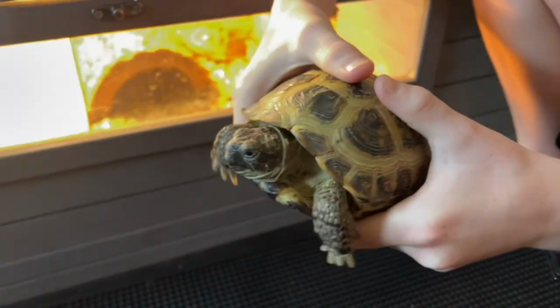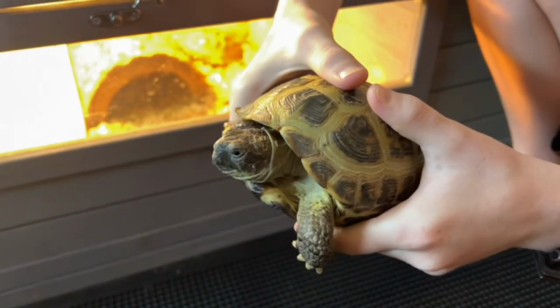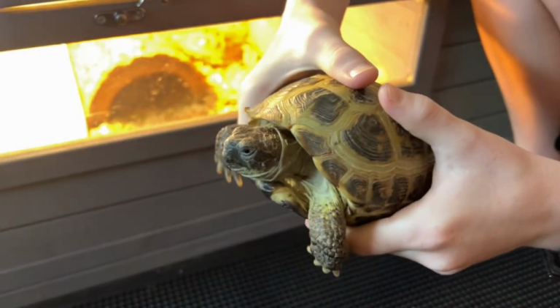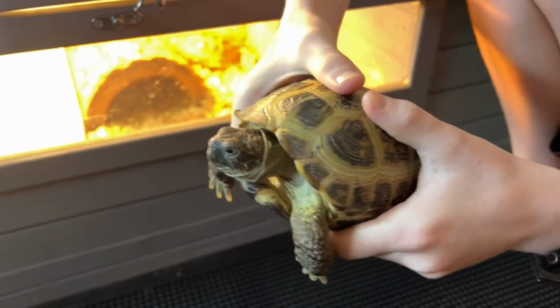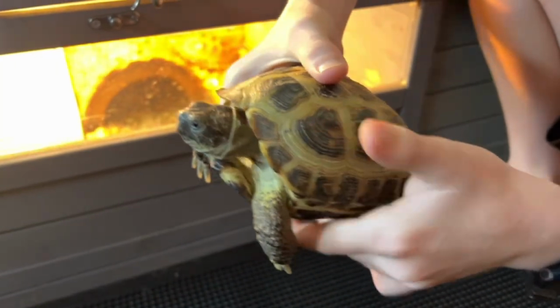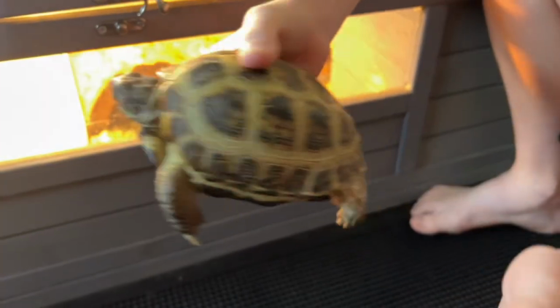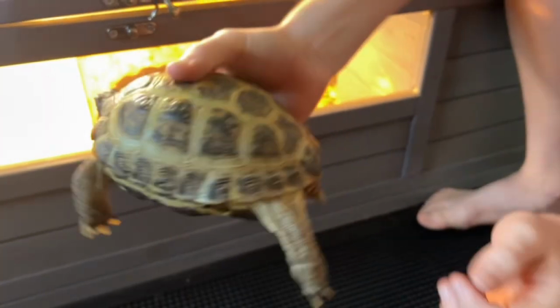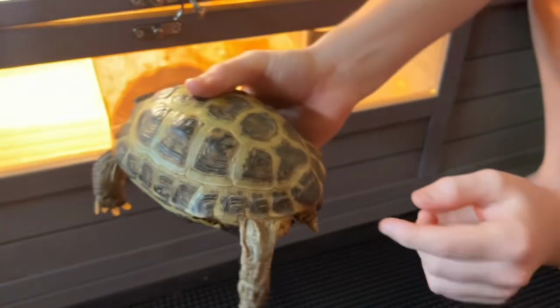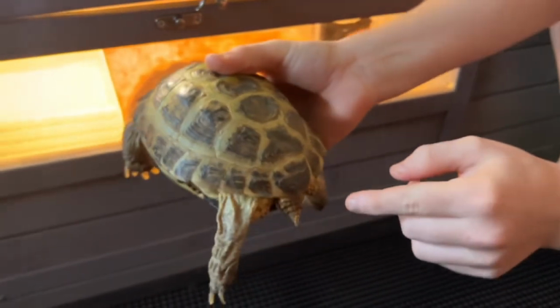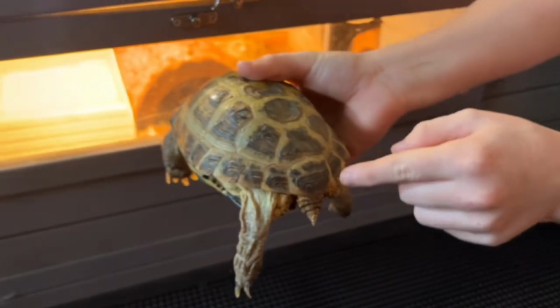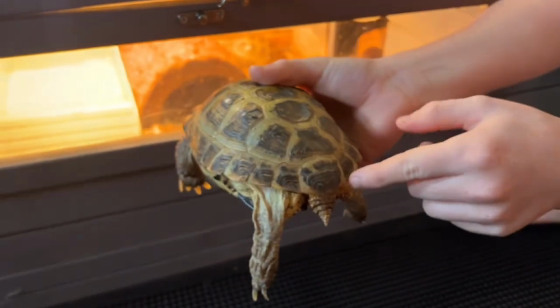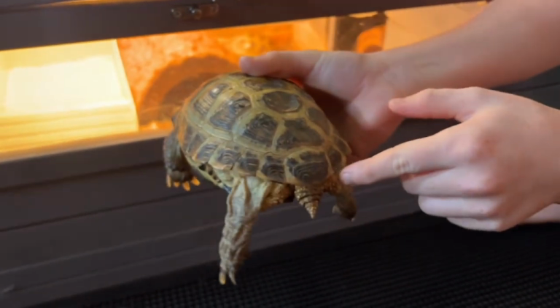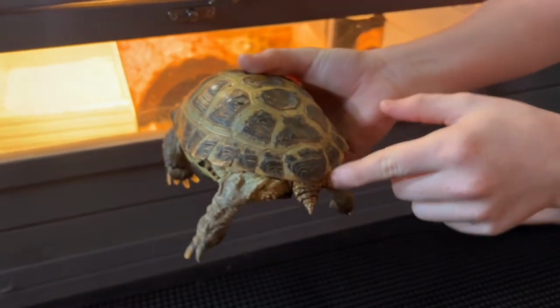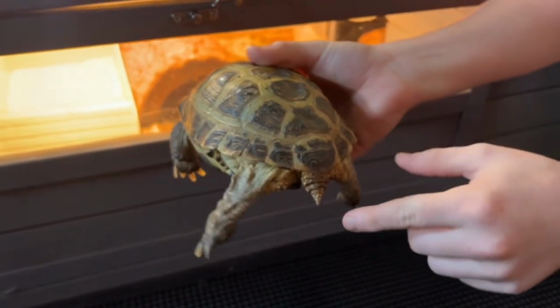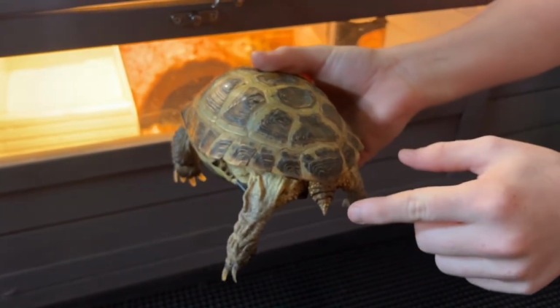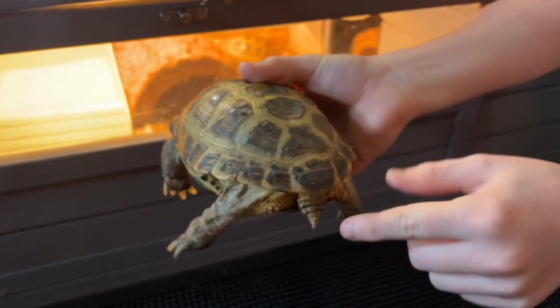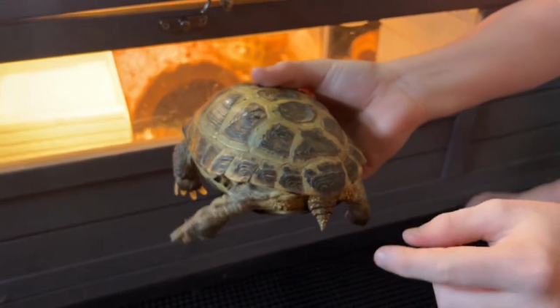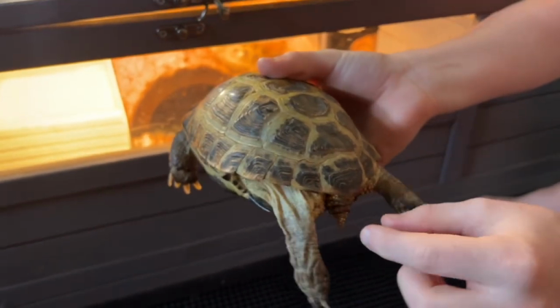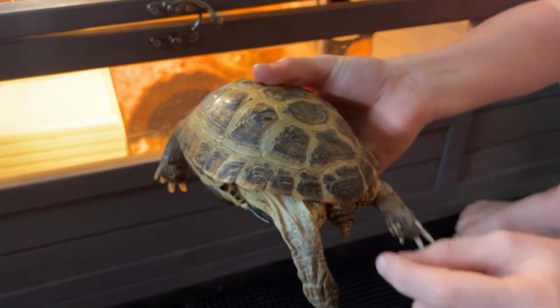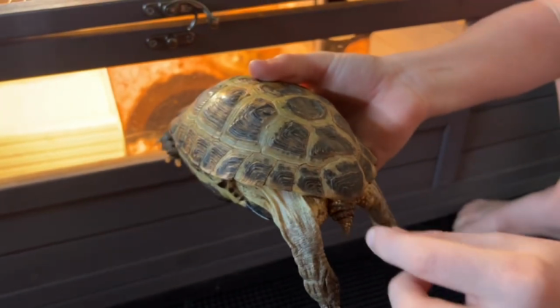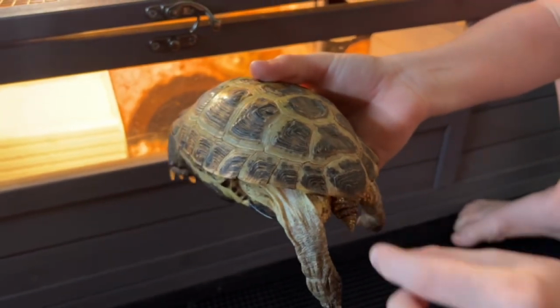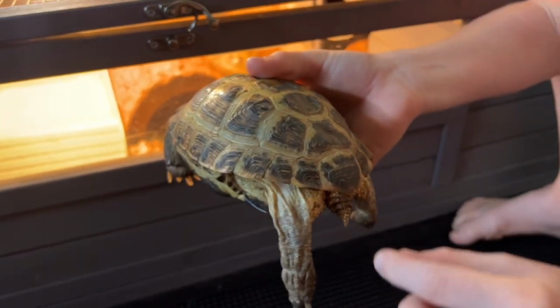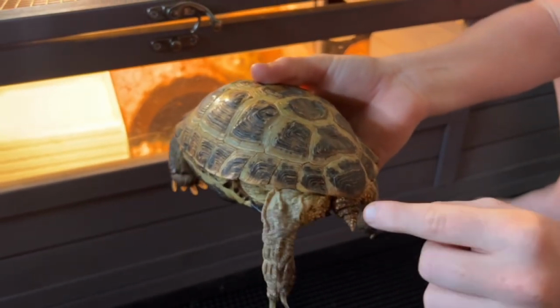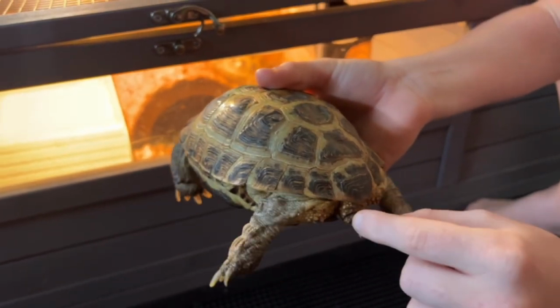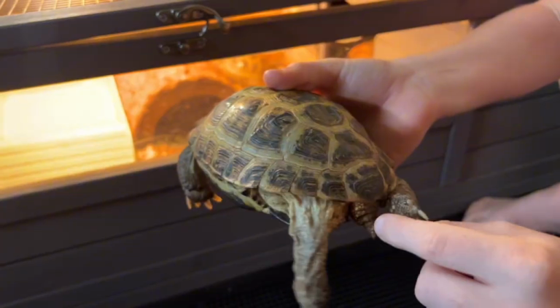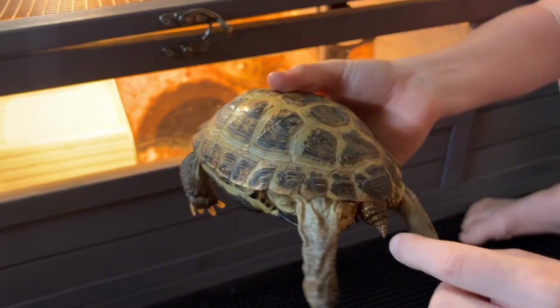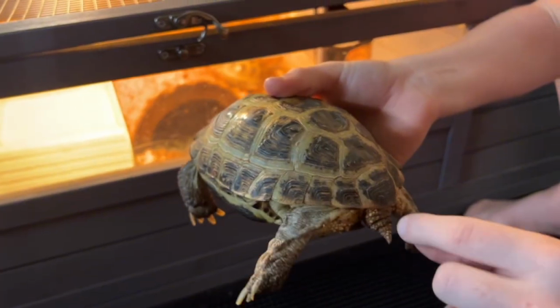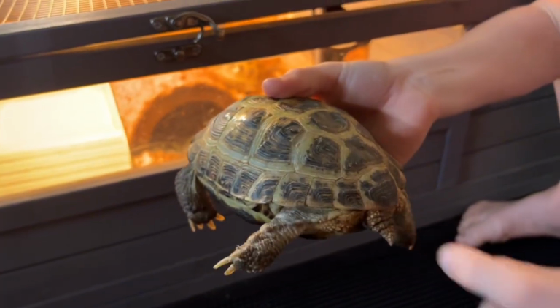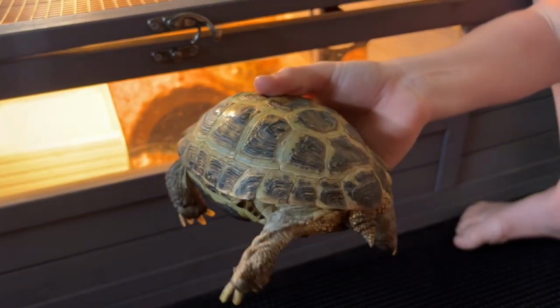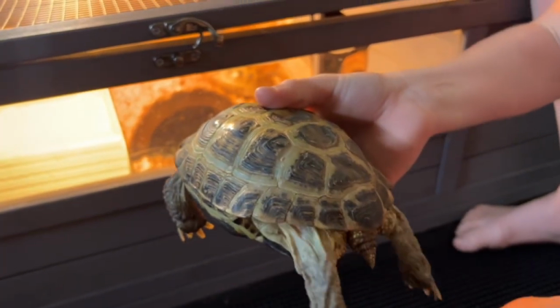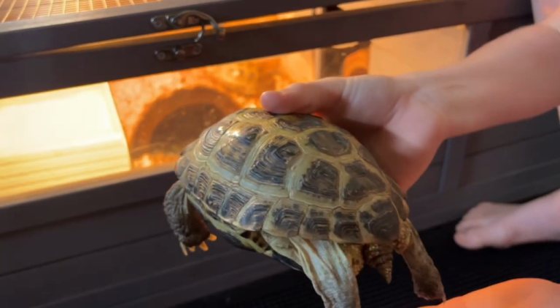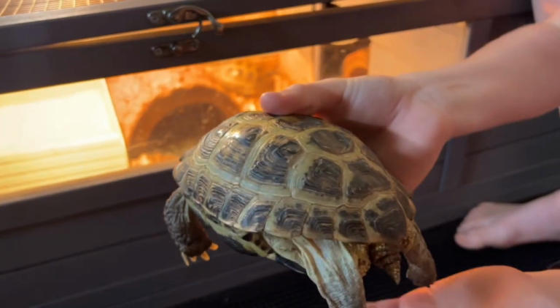This is the female because you can tell — see the short stubby tail — and there are two lines on it, so that's how I know it's a female too.